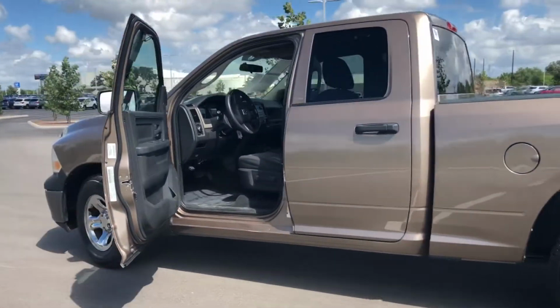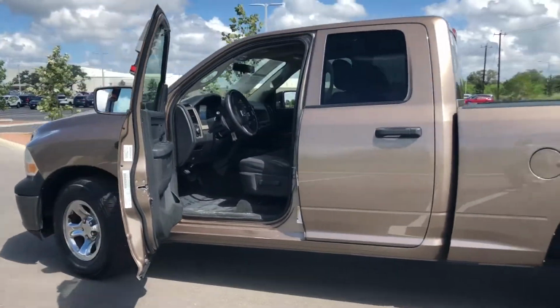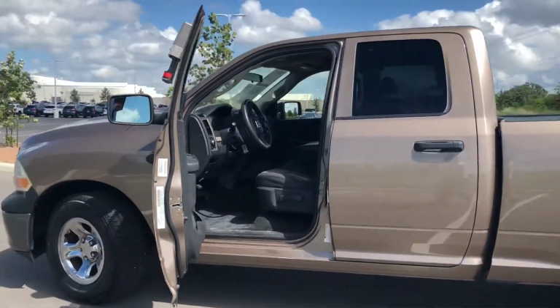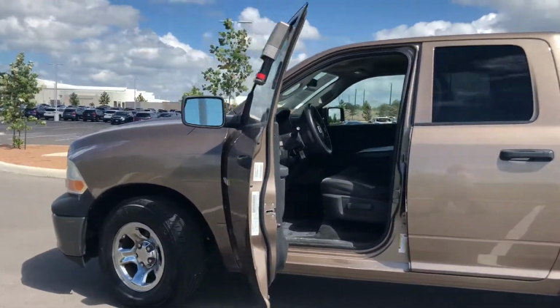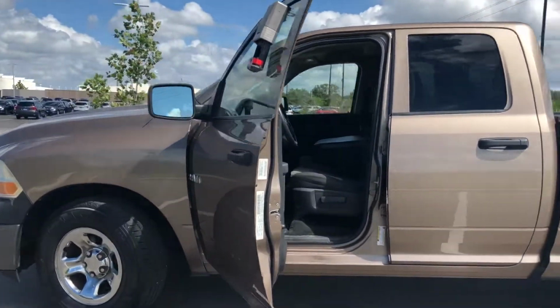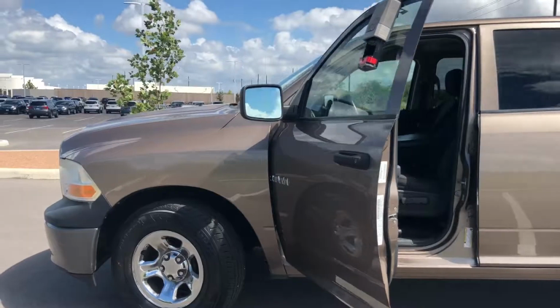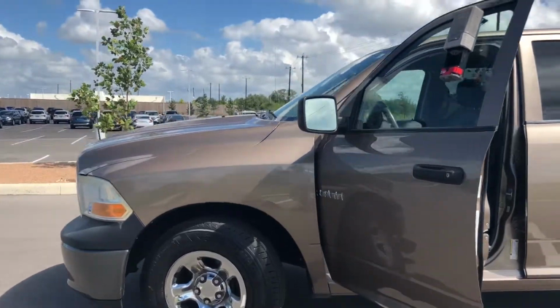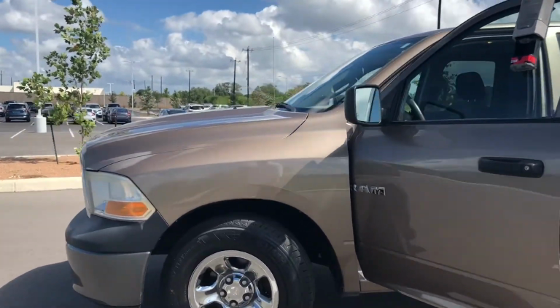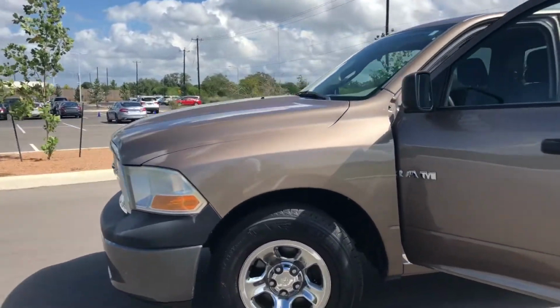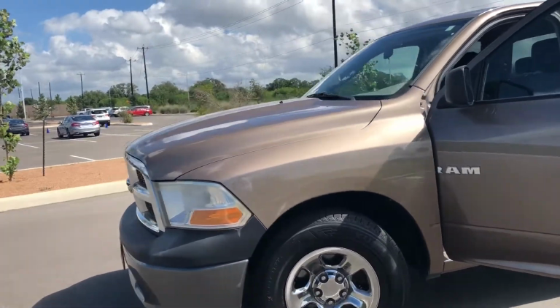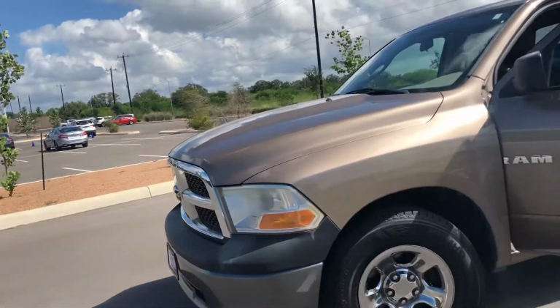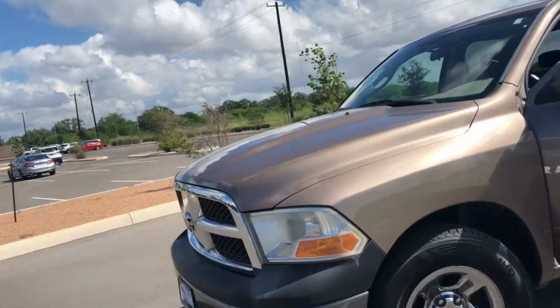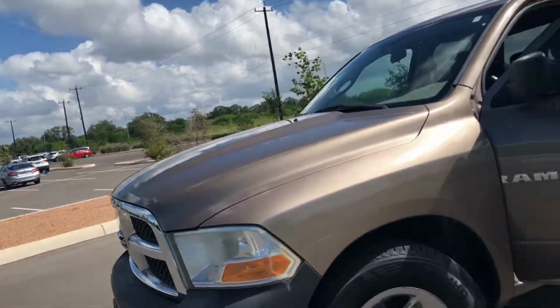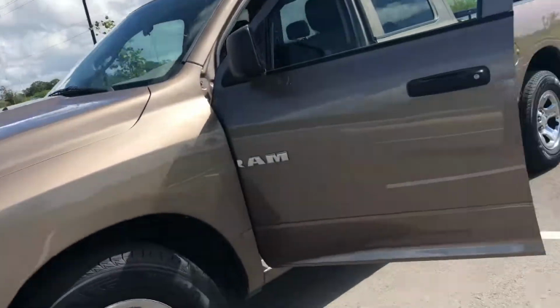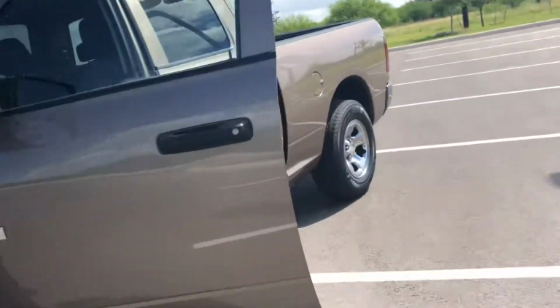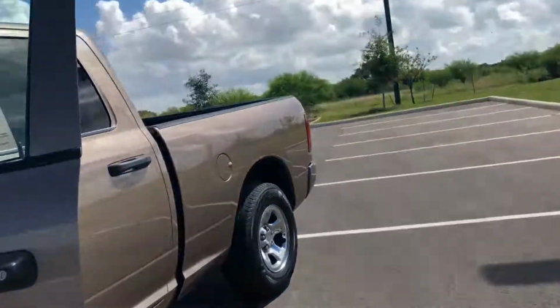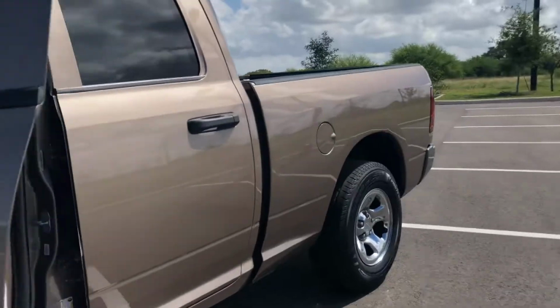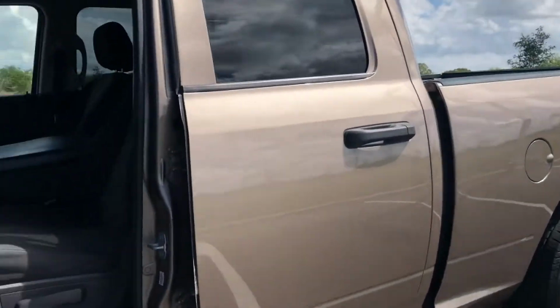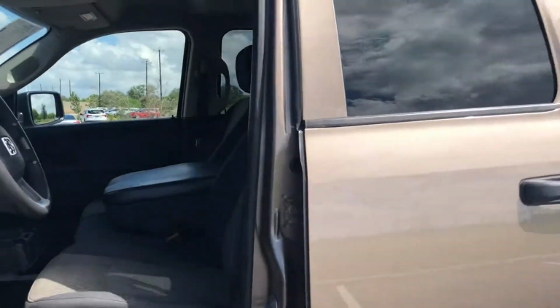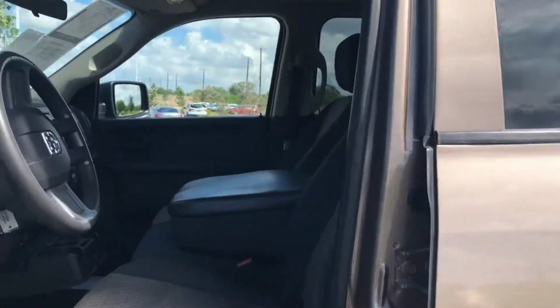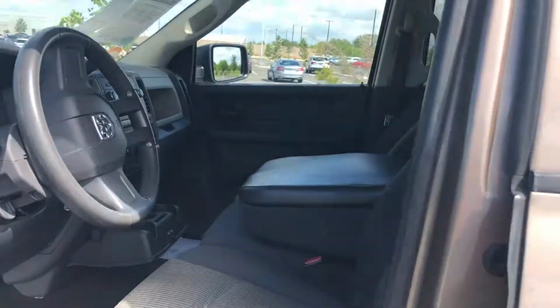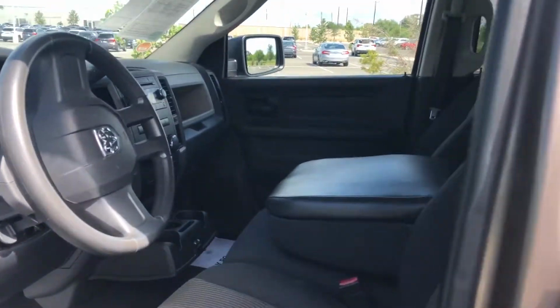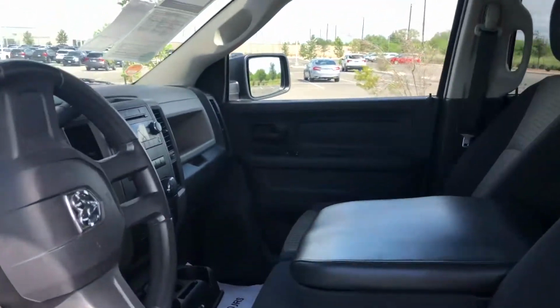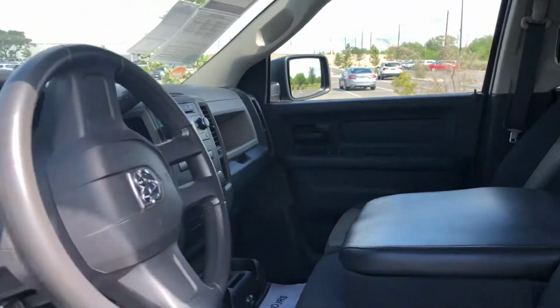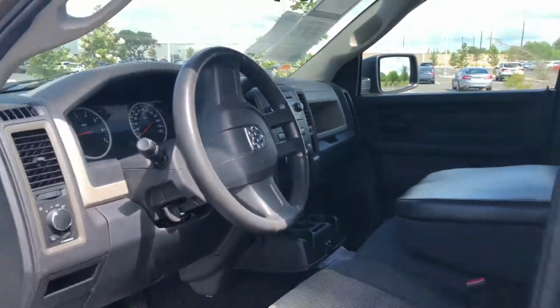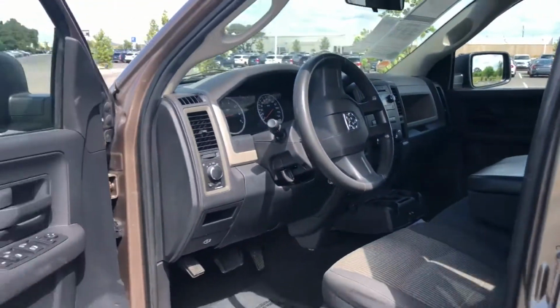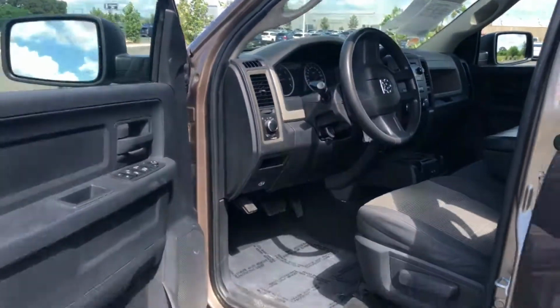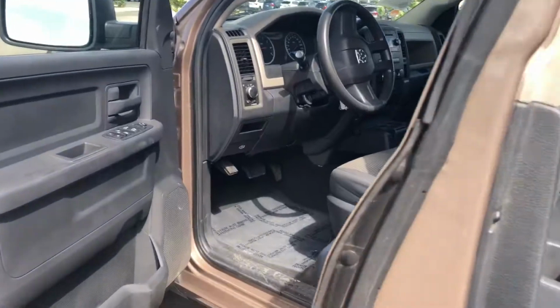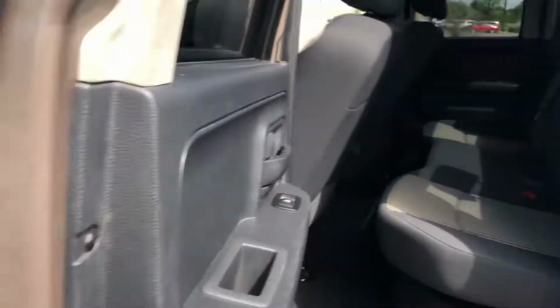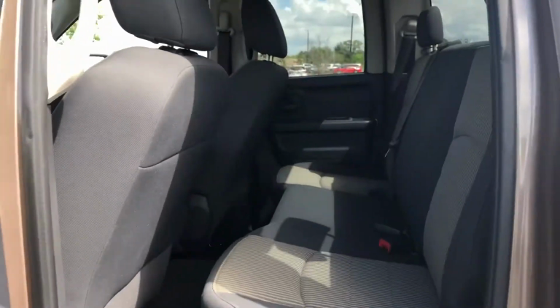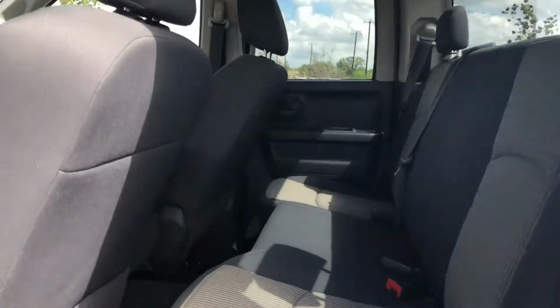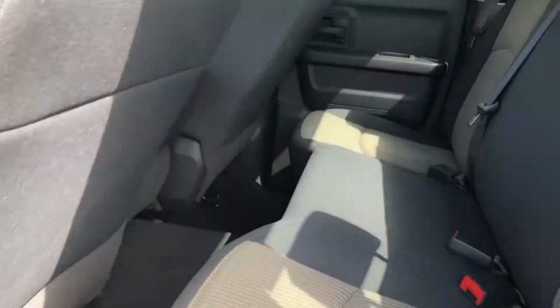Ice cold AC, hot heater. Lots of room in the front, and even some room in the back here.